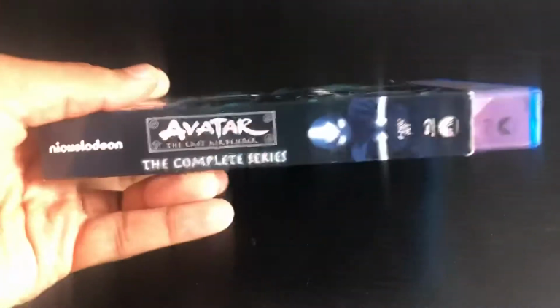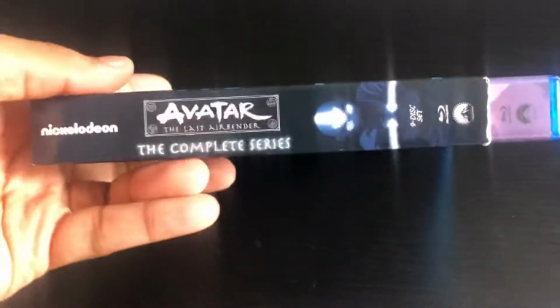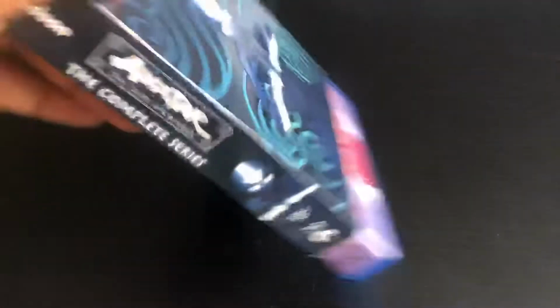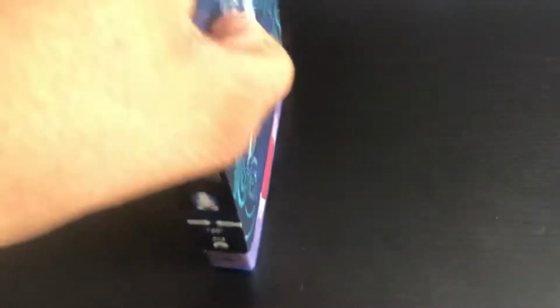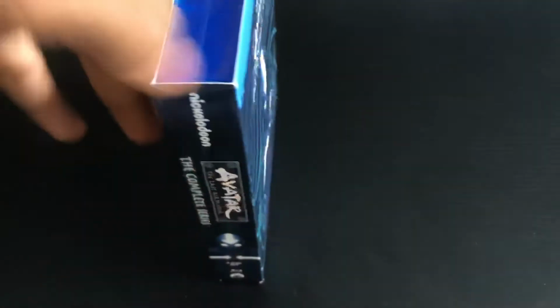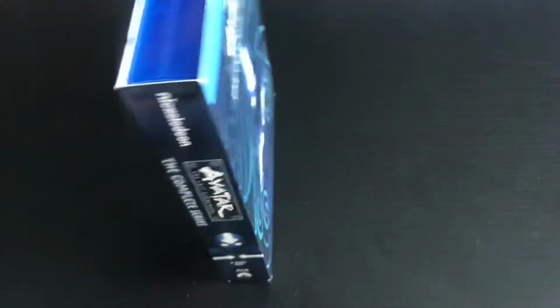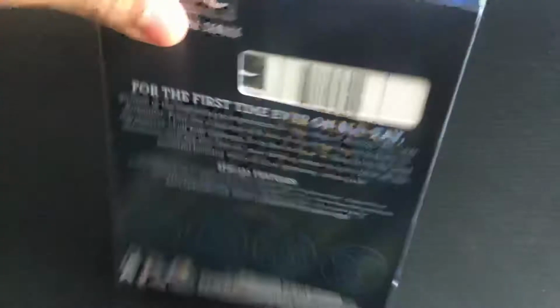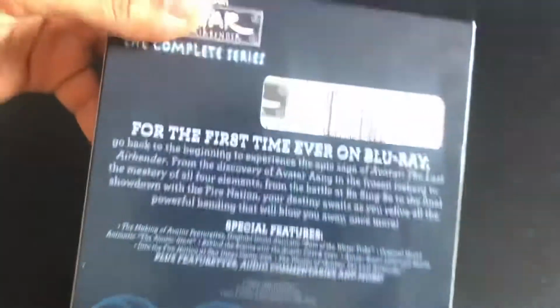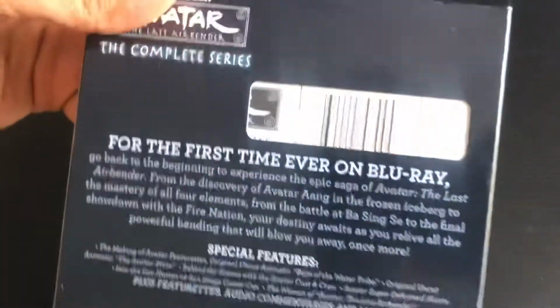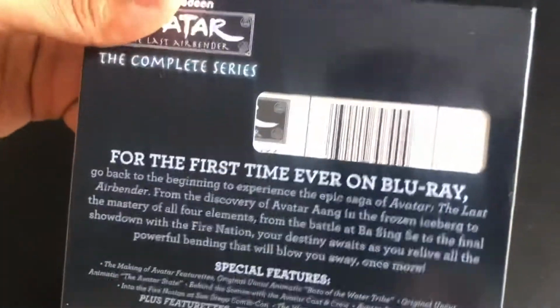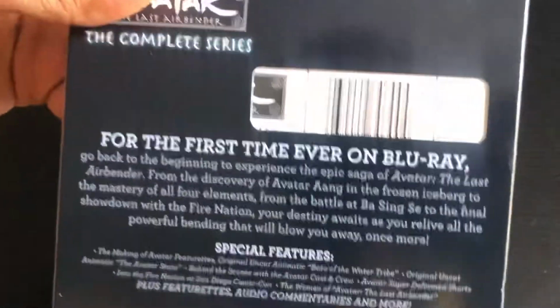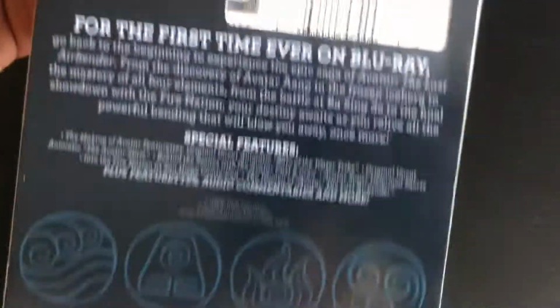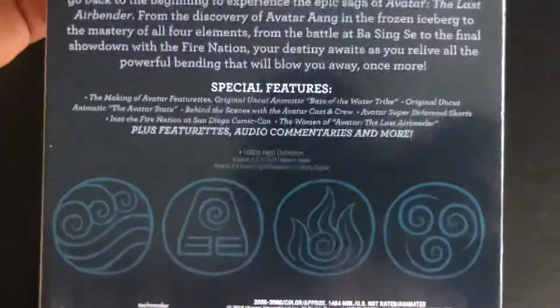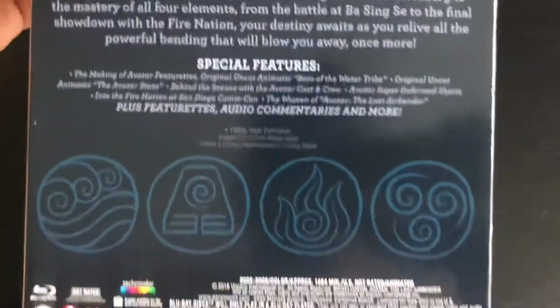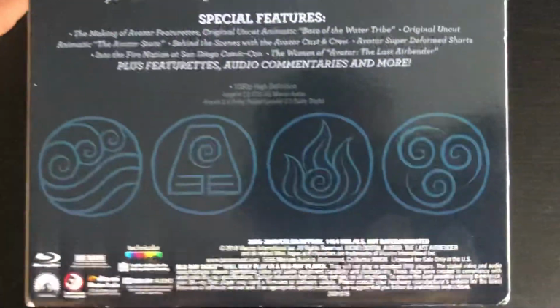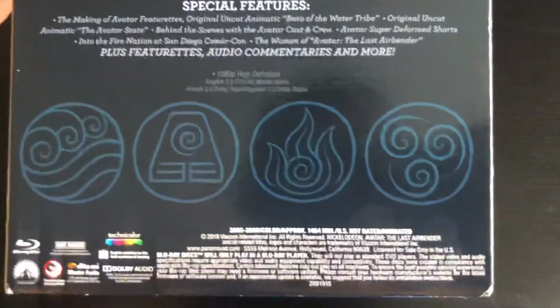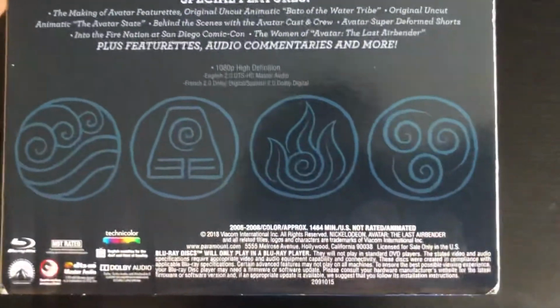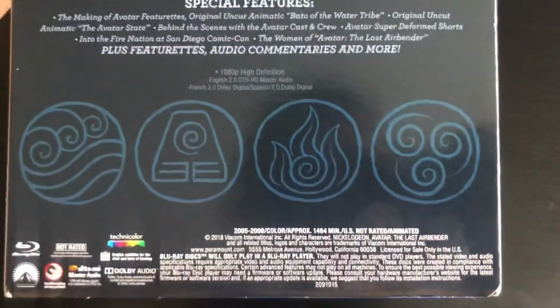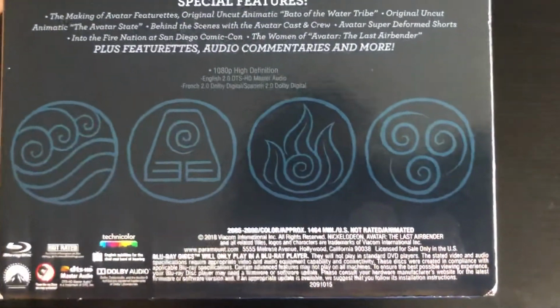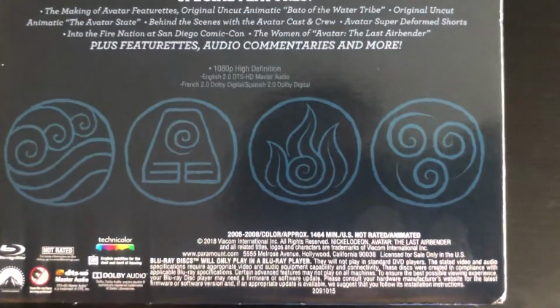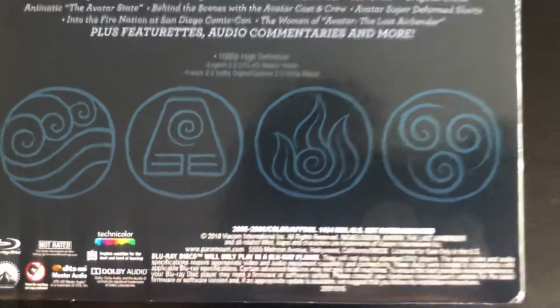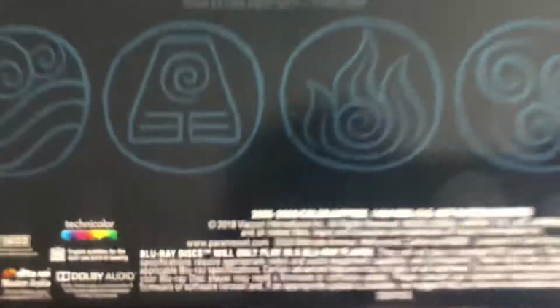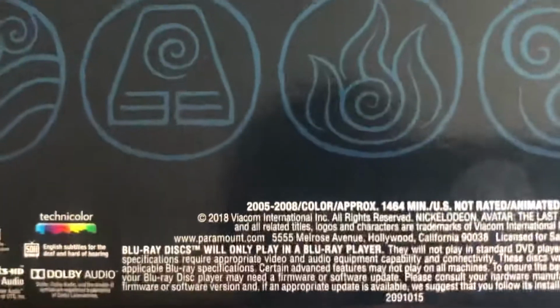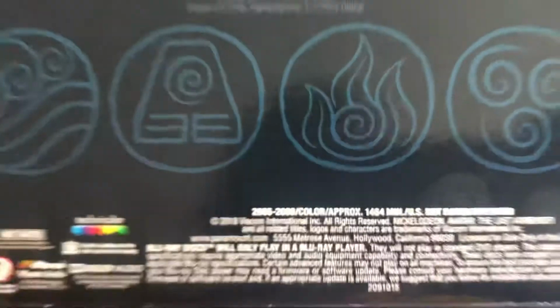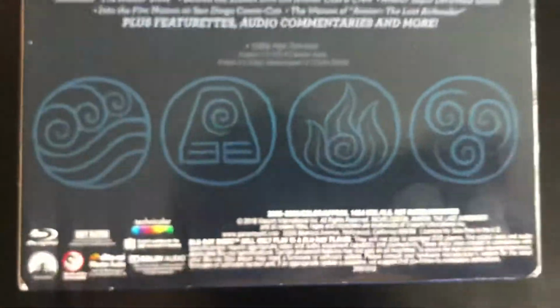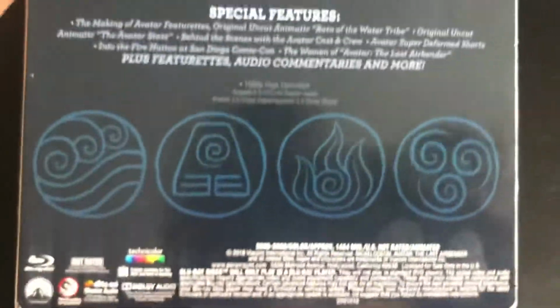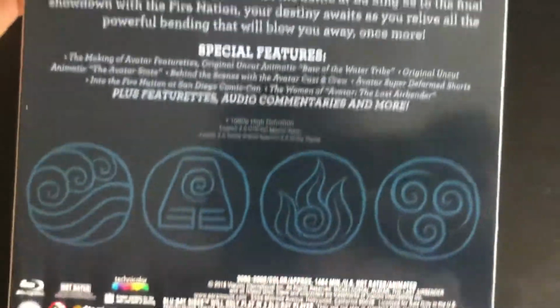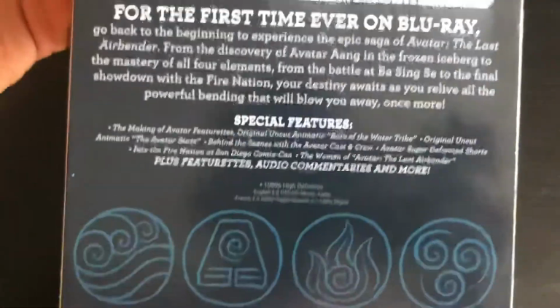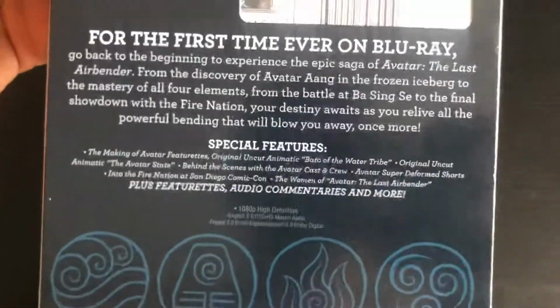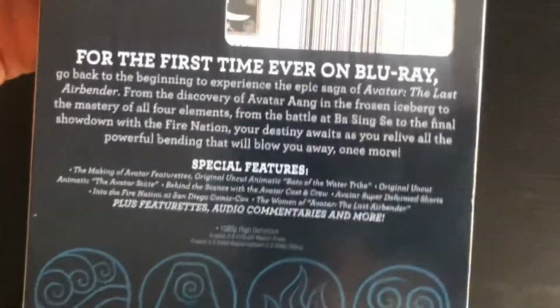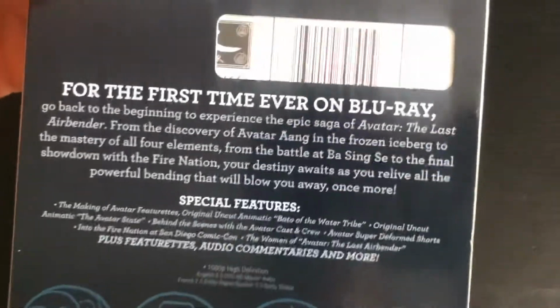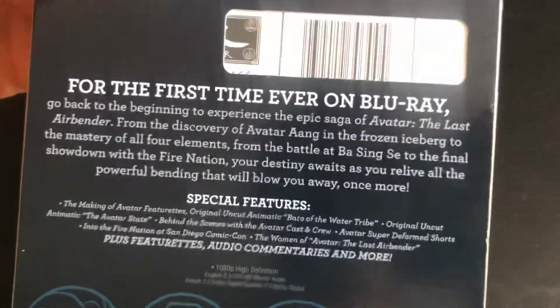Here's the spine, and here's the back. They really transferred it over really well to Blu-ray.